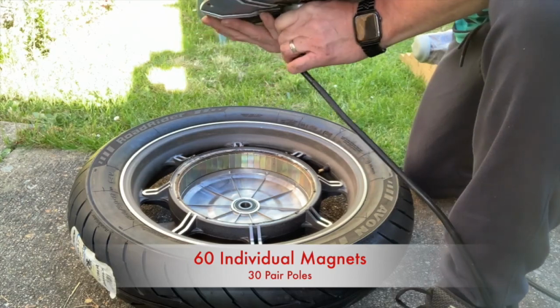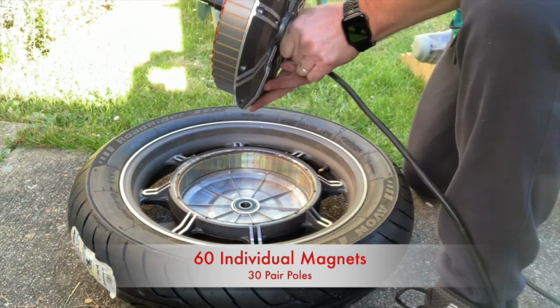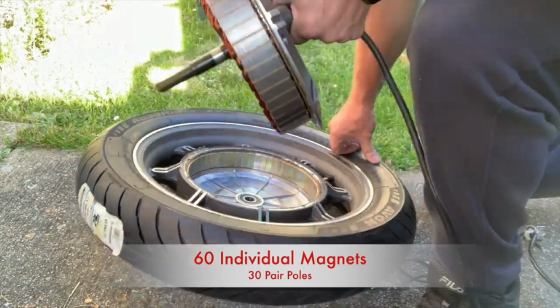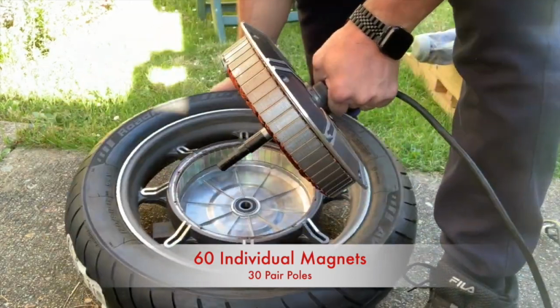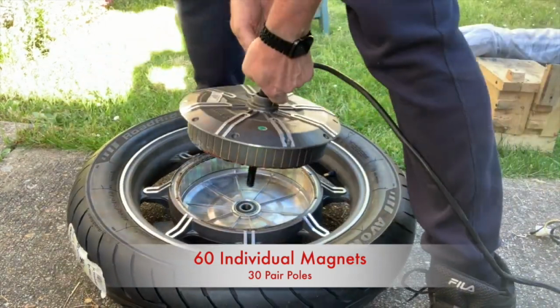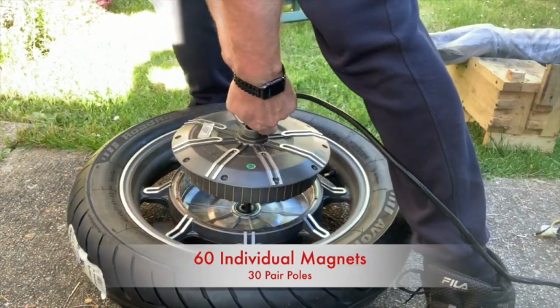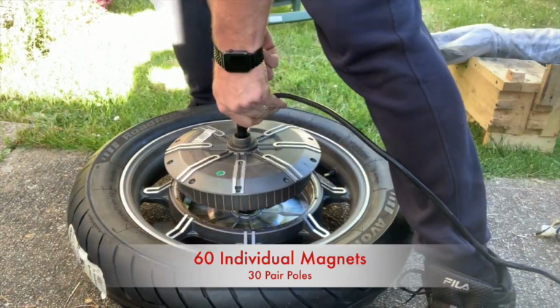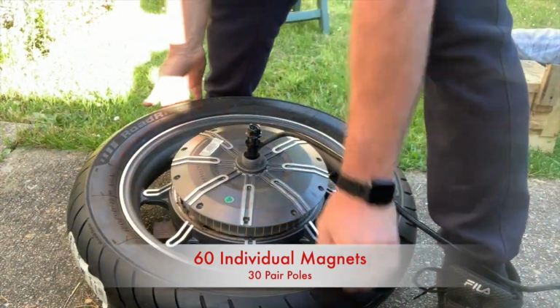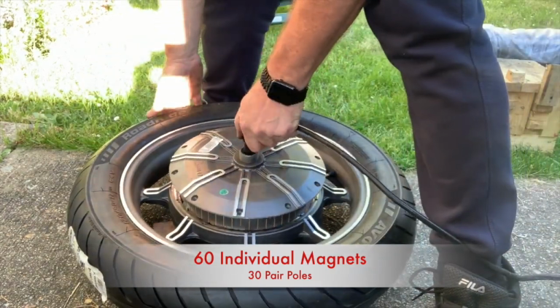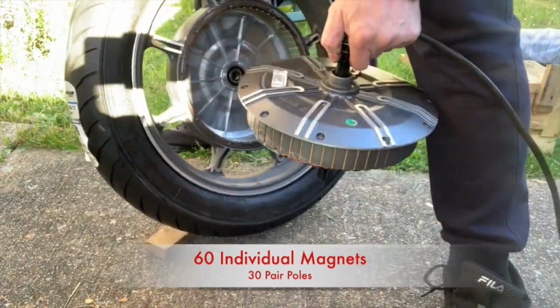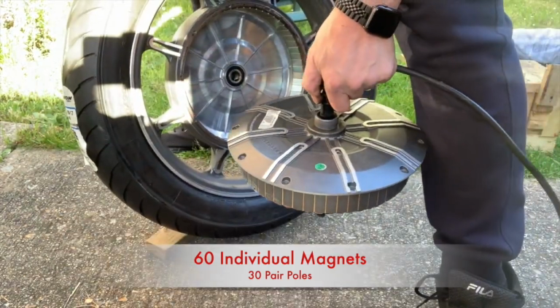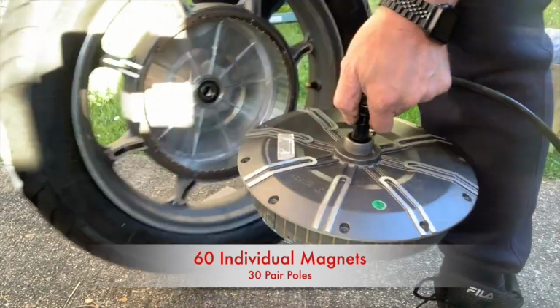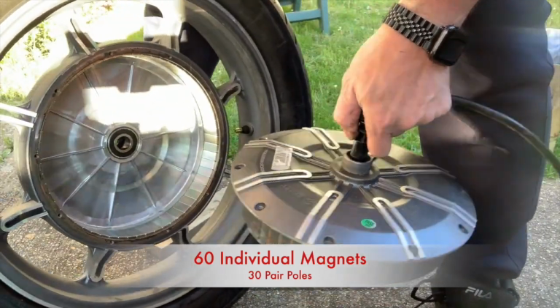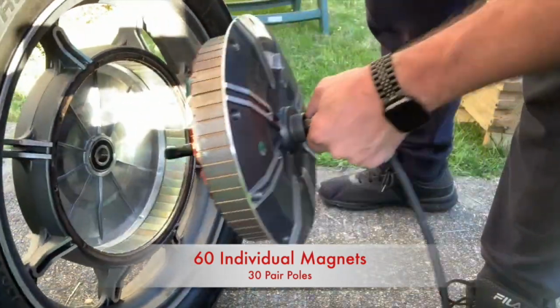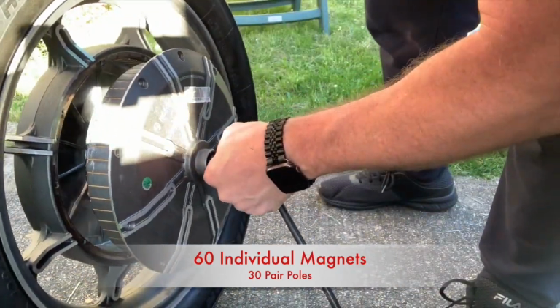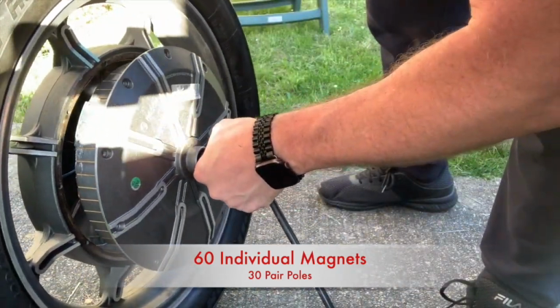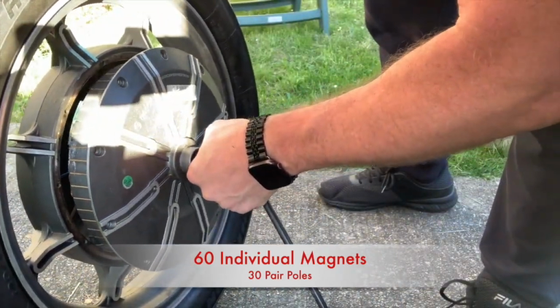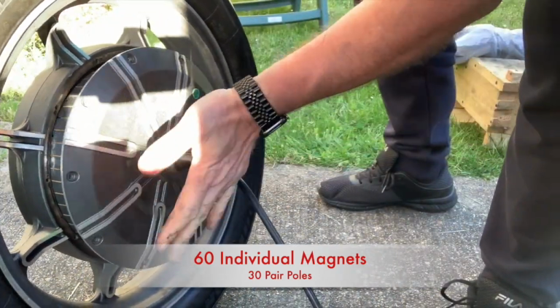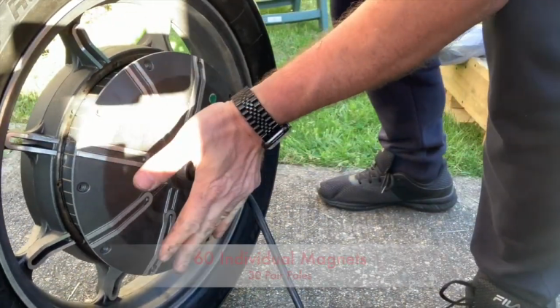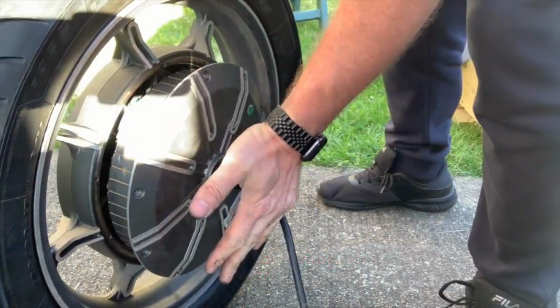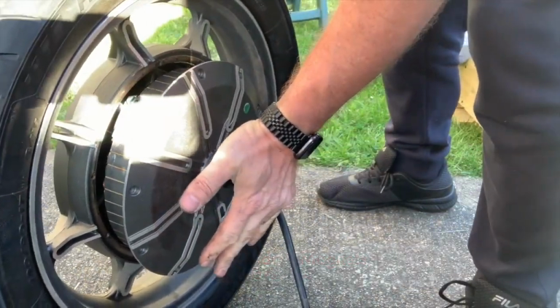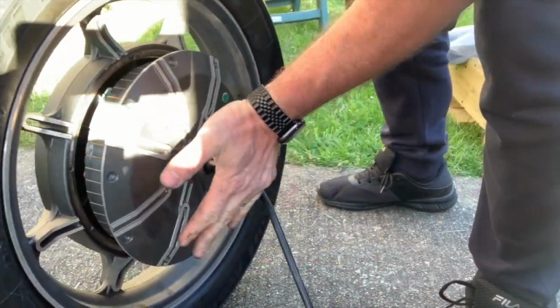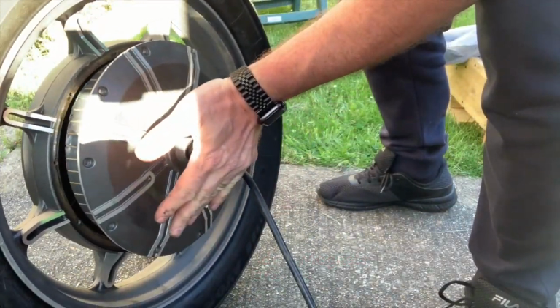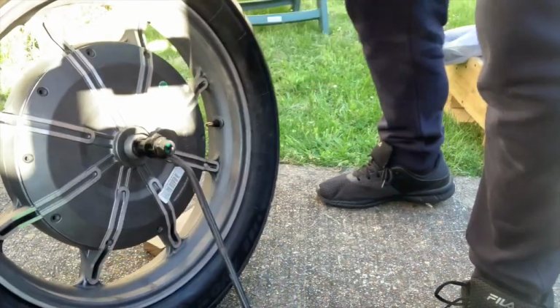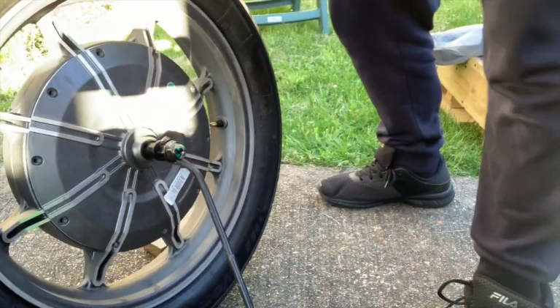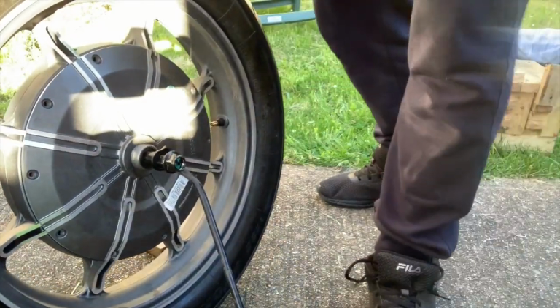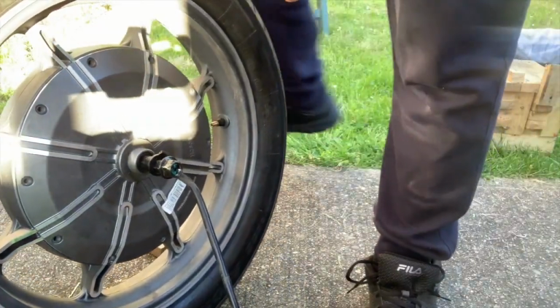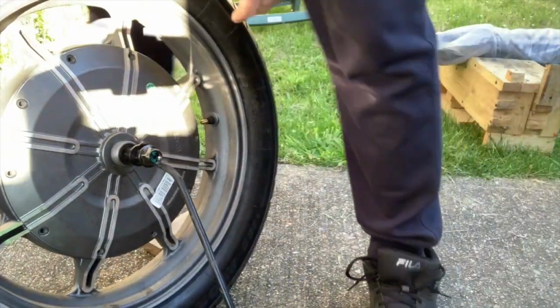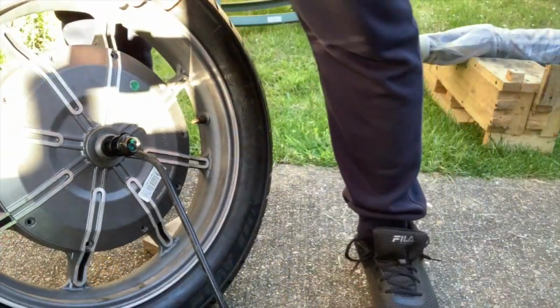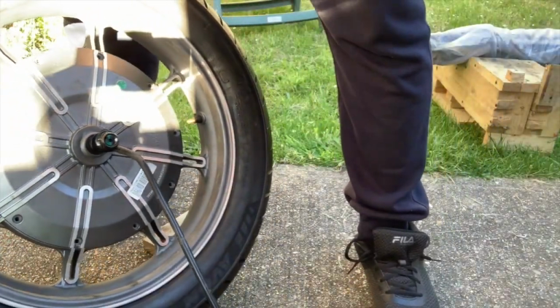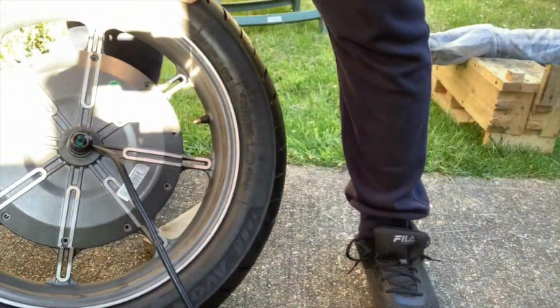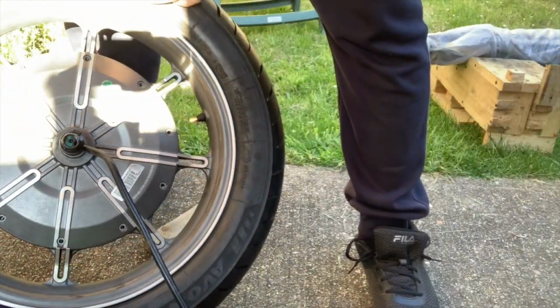If you decide to put the motor back in, just make sure your fingers are out of the way — it always goes with a bang.